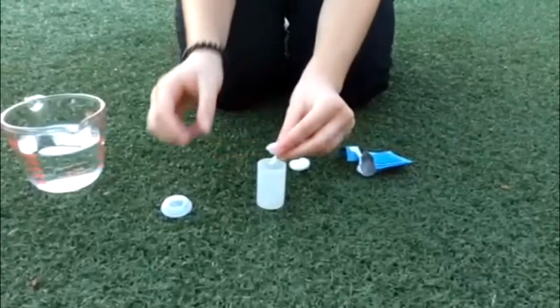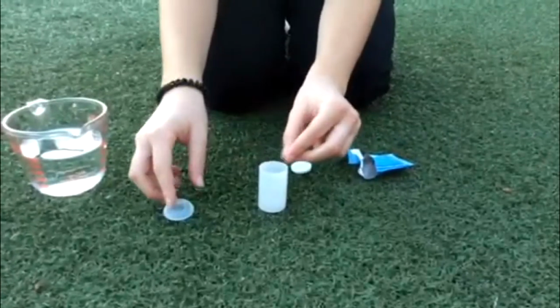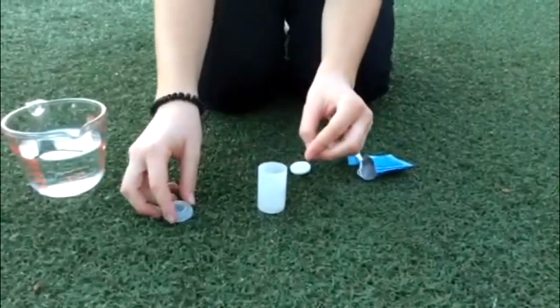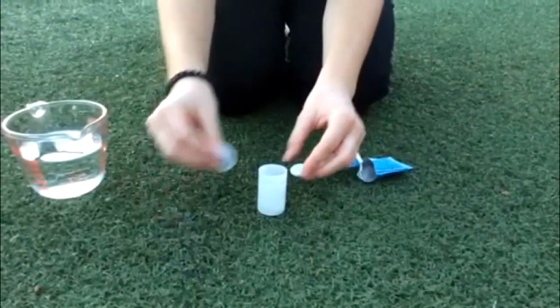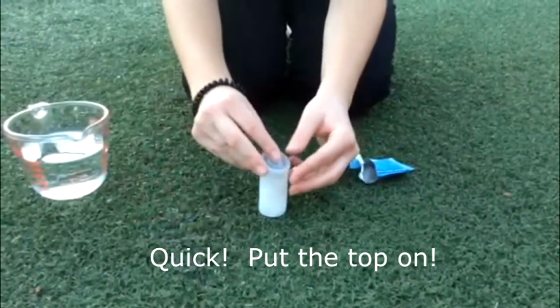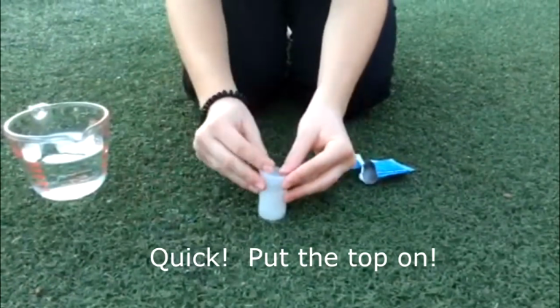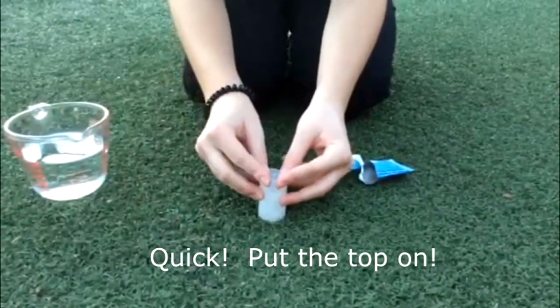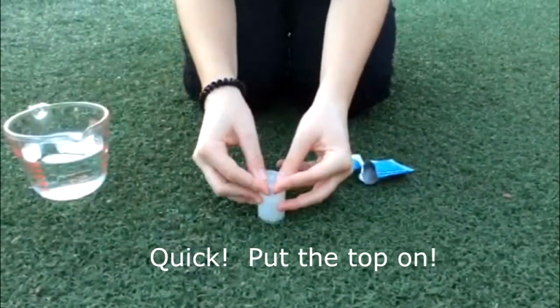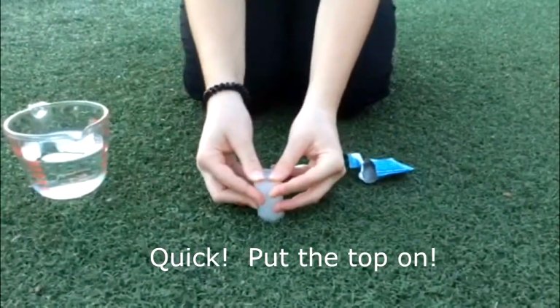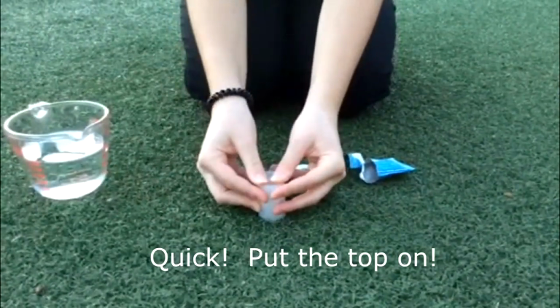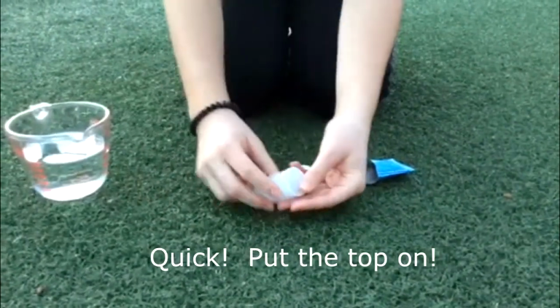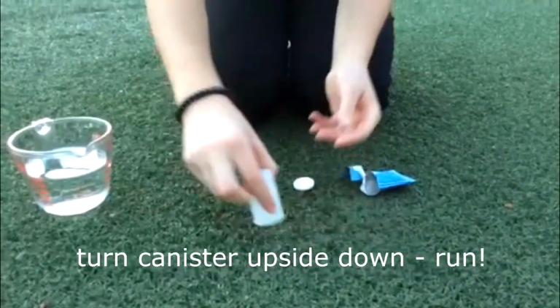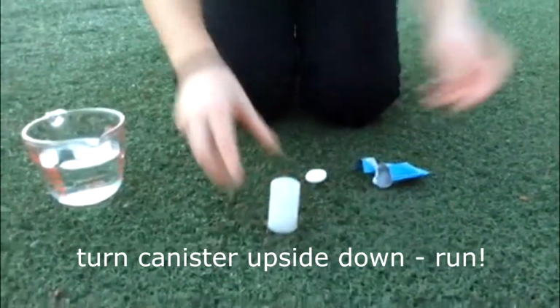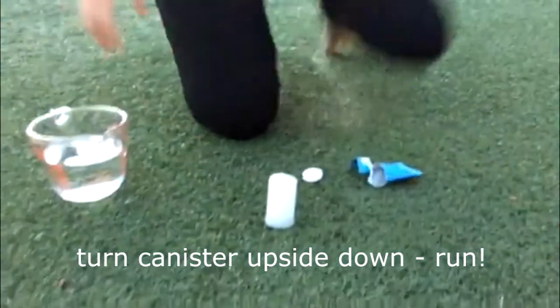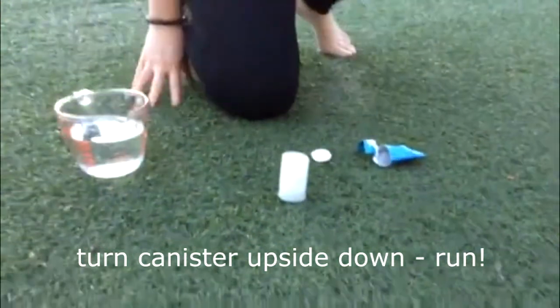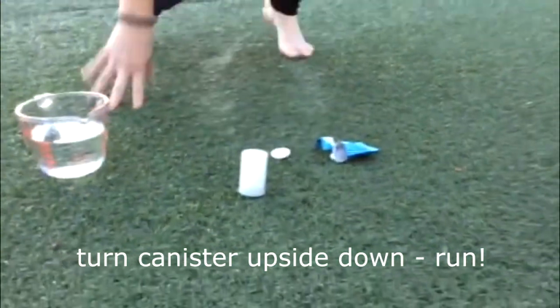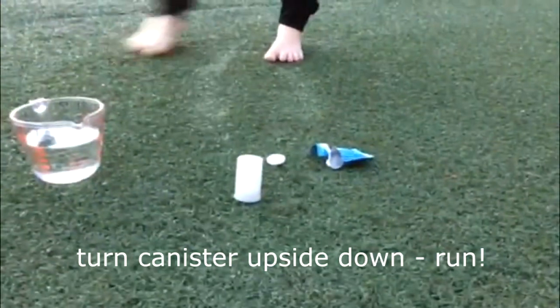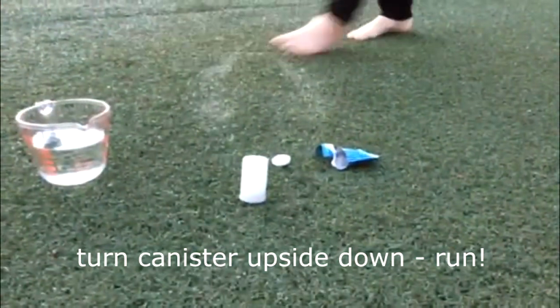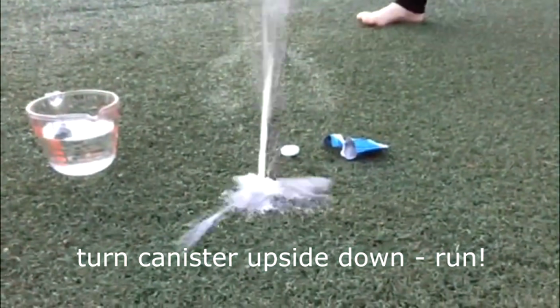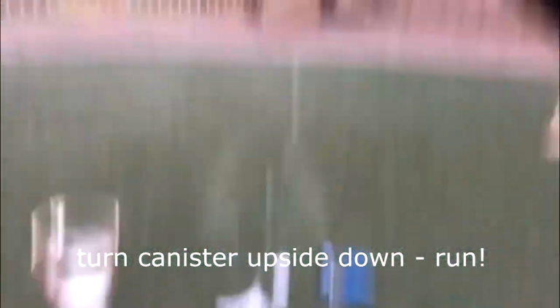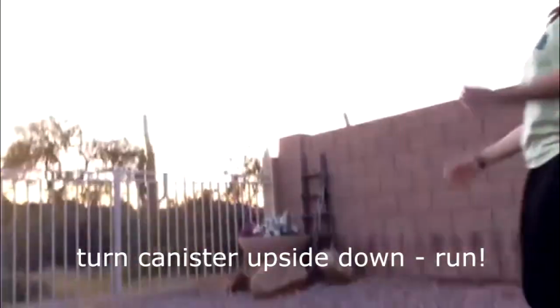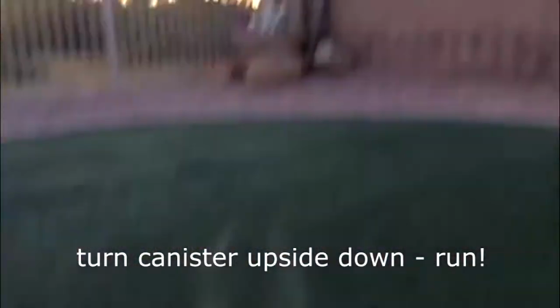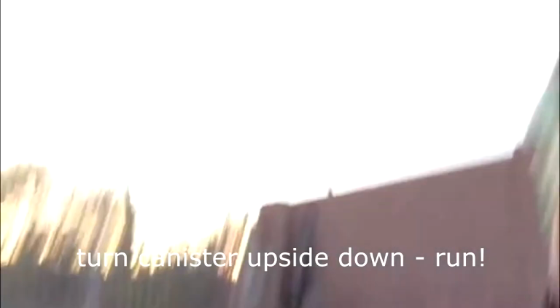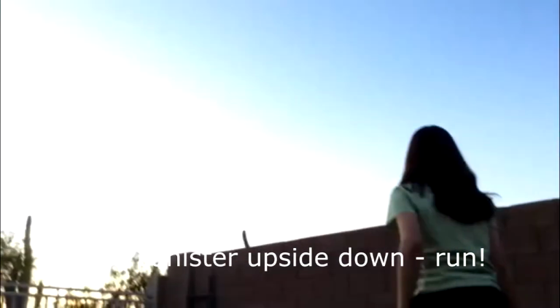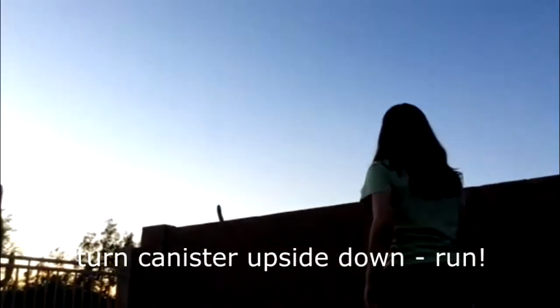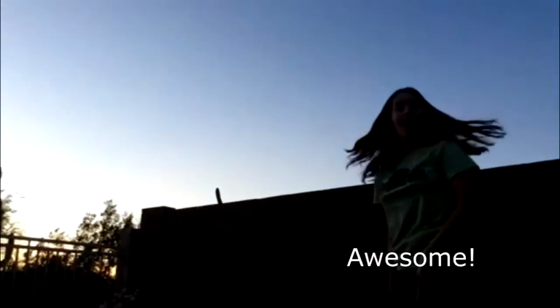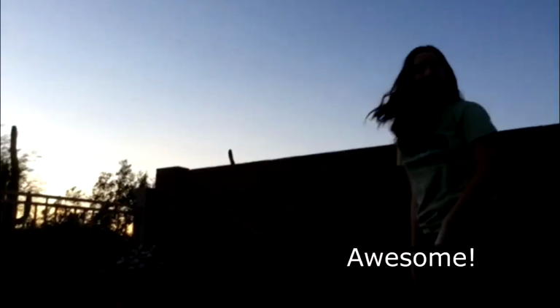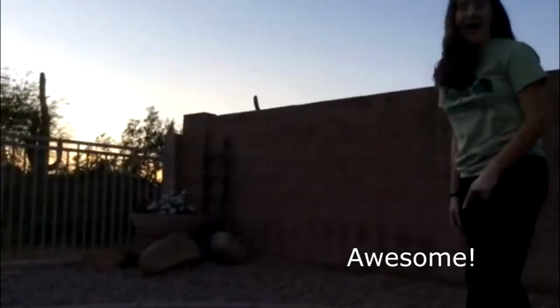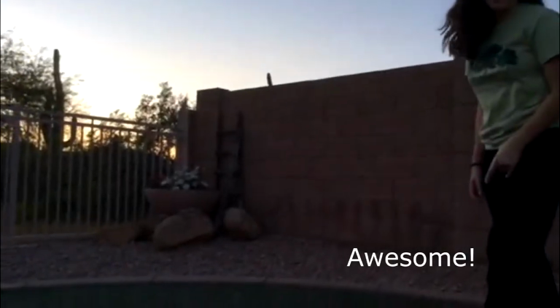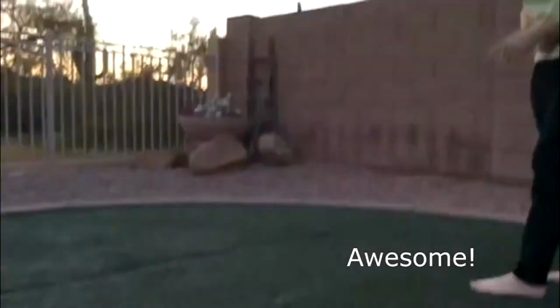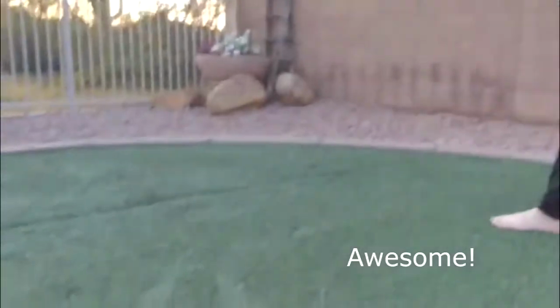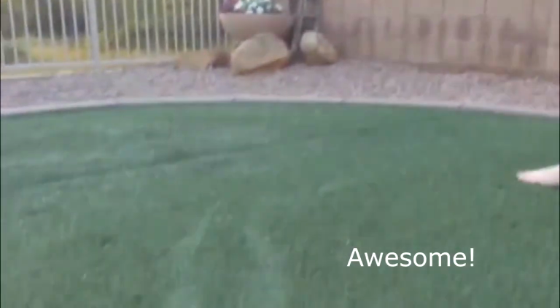So now put the top on as fast as you can. Make sure it clicks and turn it upside down. Oh, that went in the neighbor's yard!